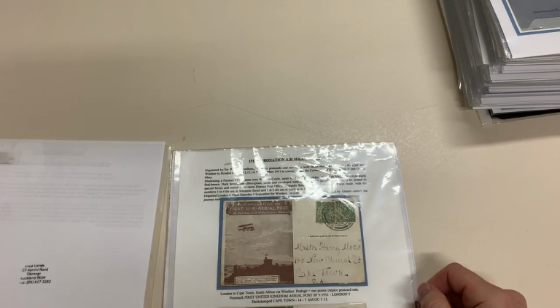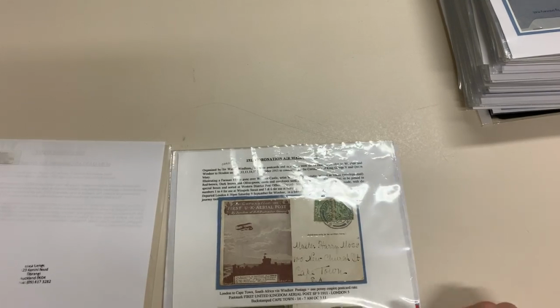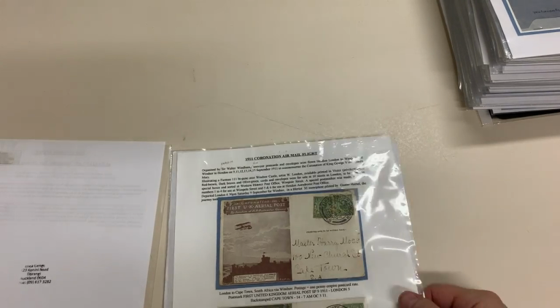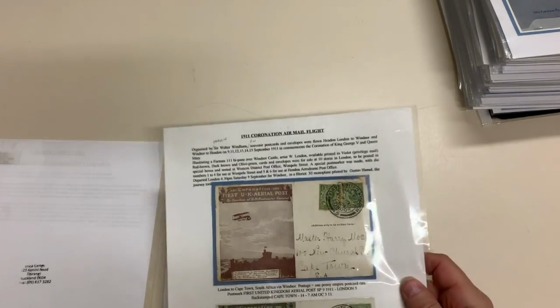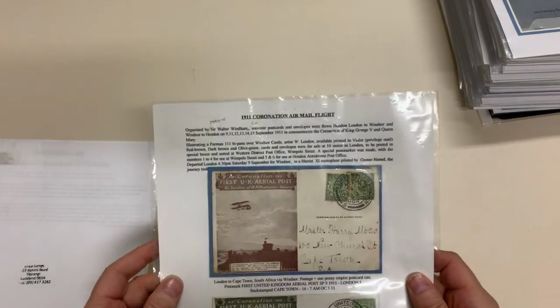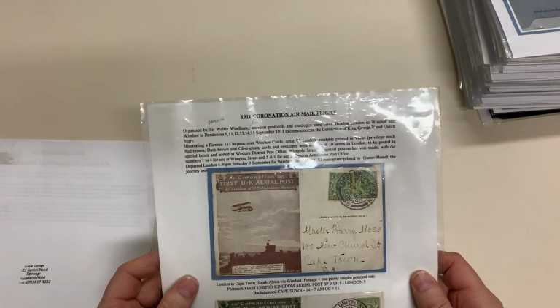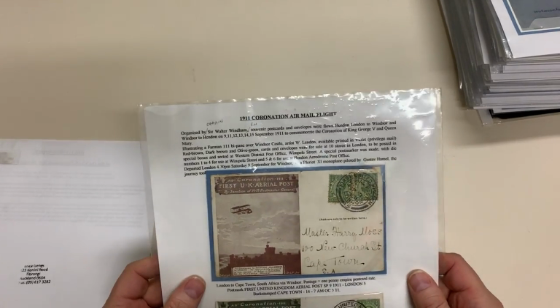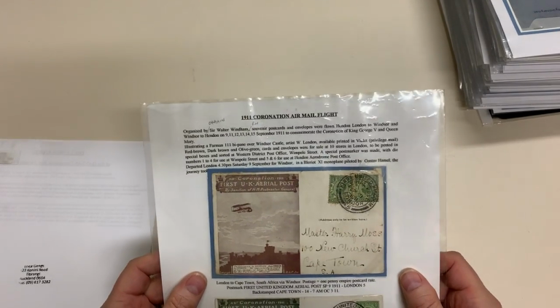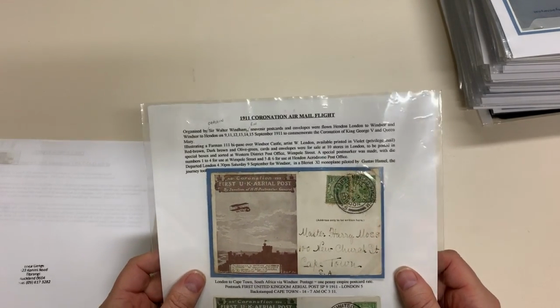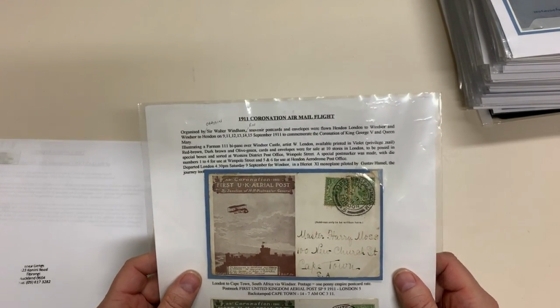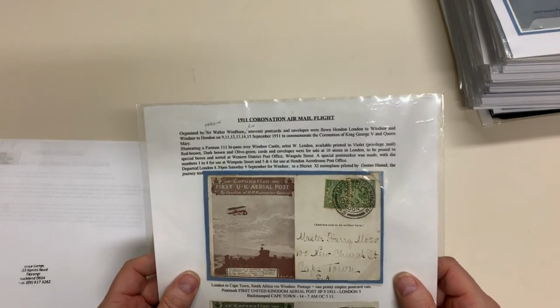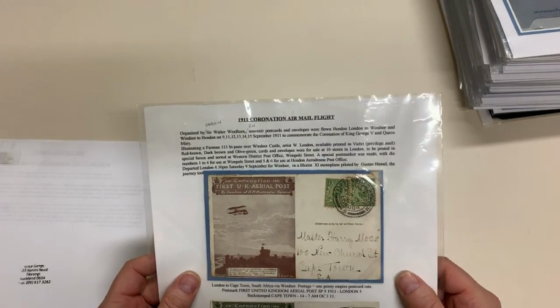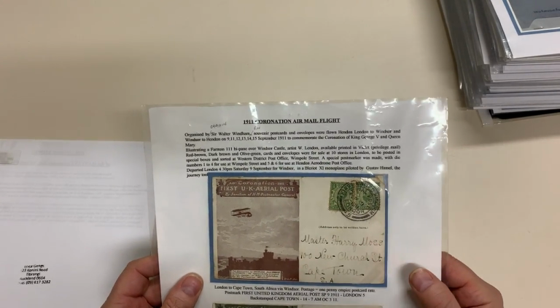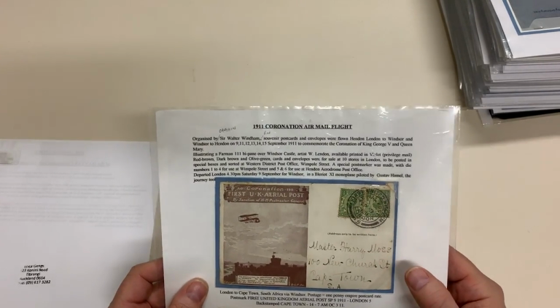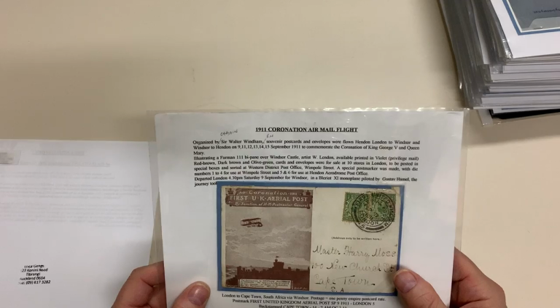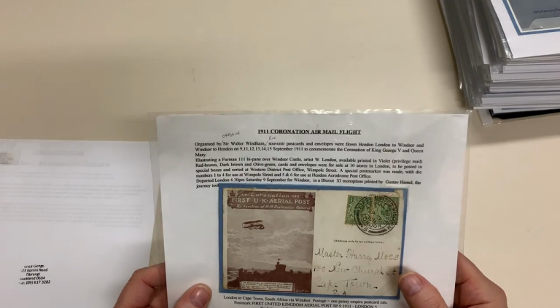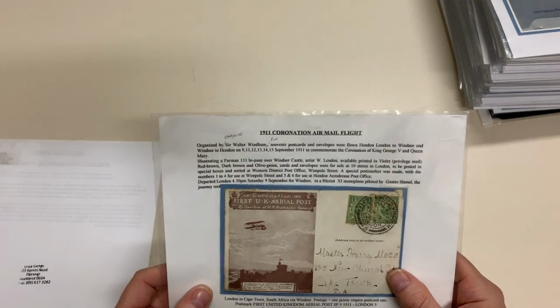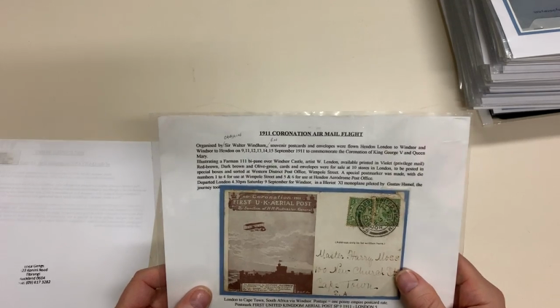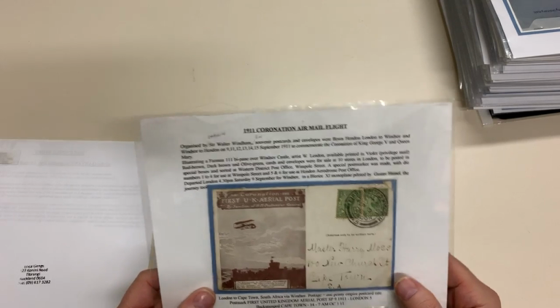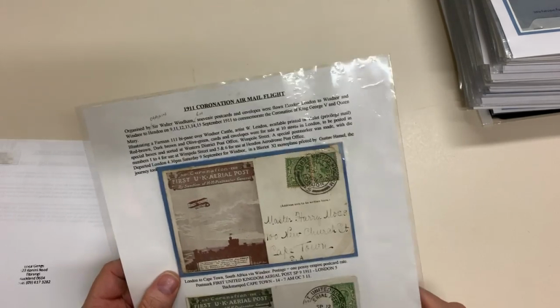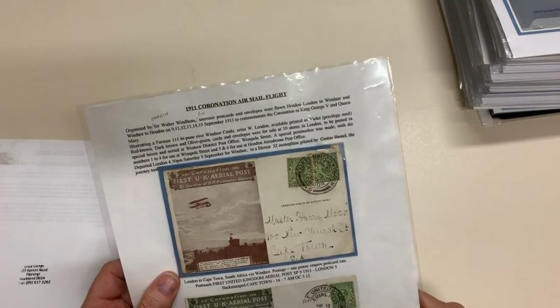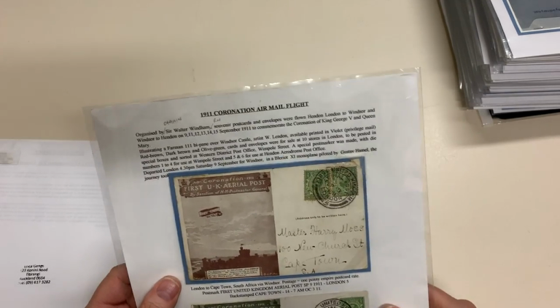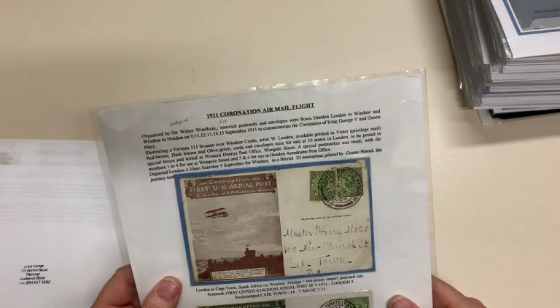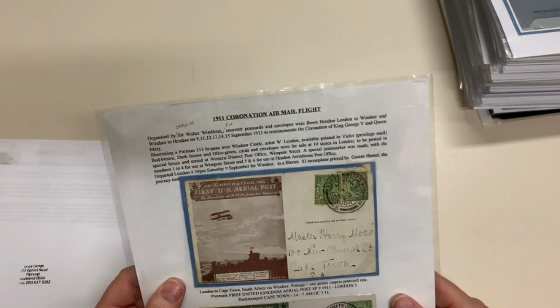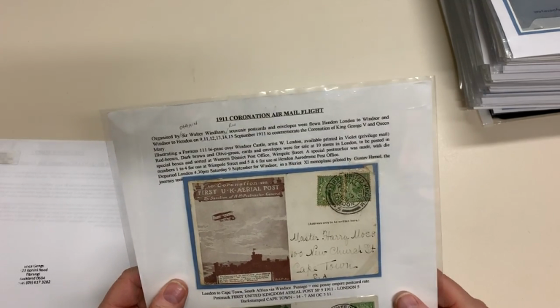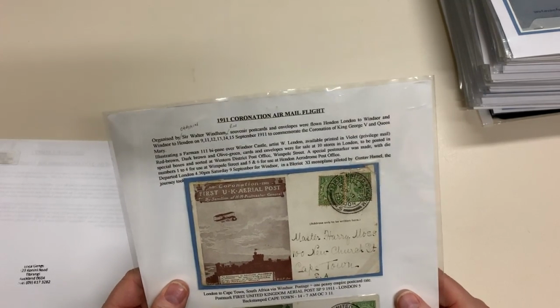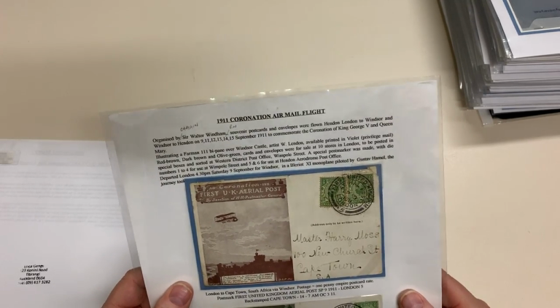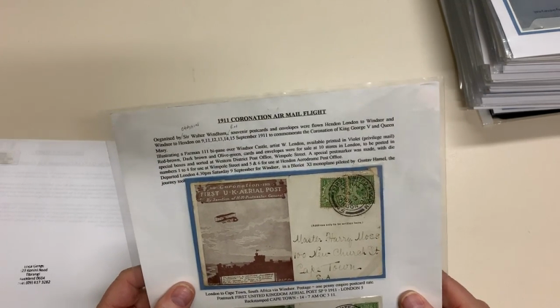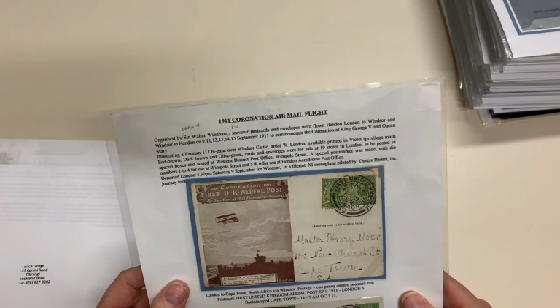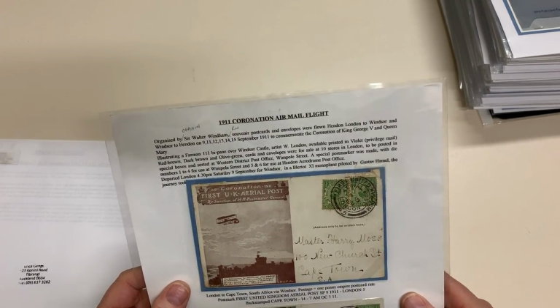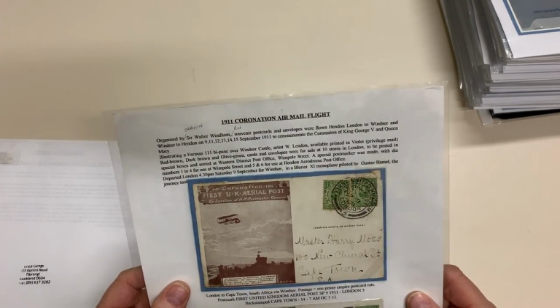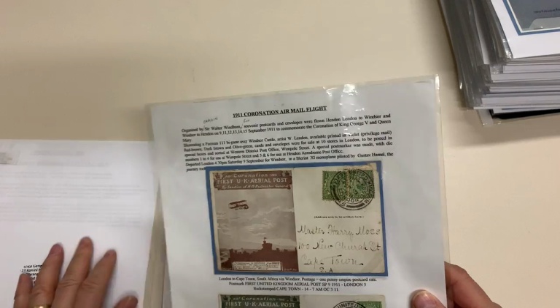And then these two are to Cape Town and Internal. And they're postcards.